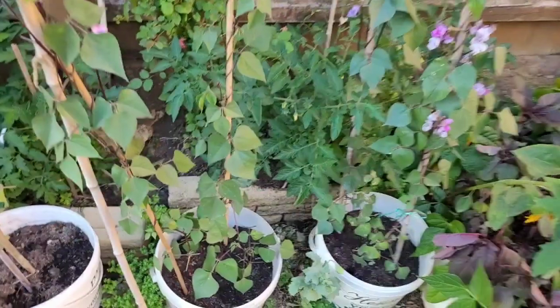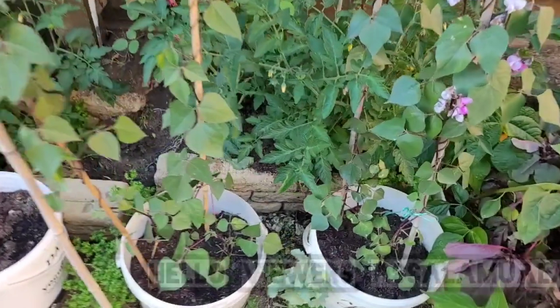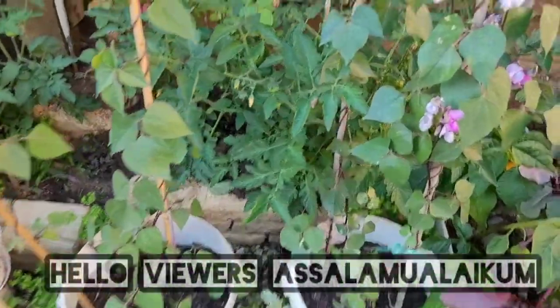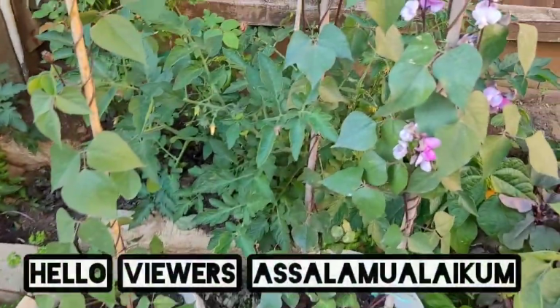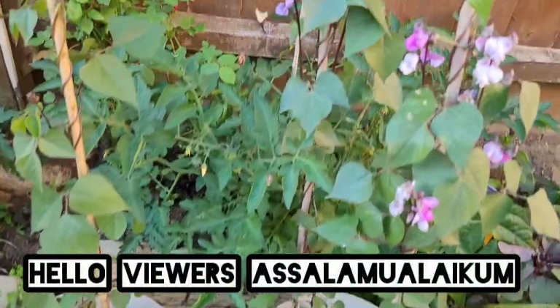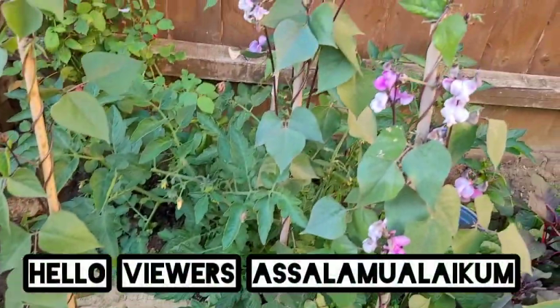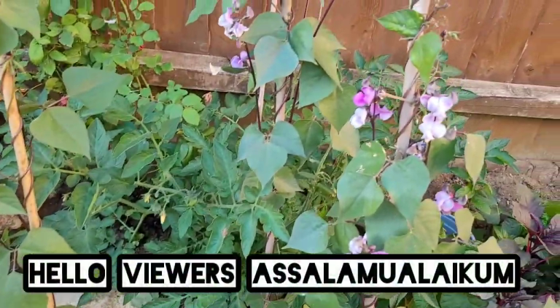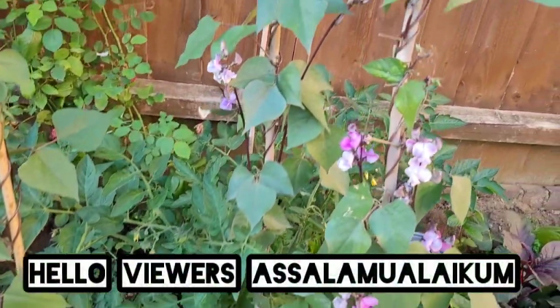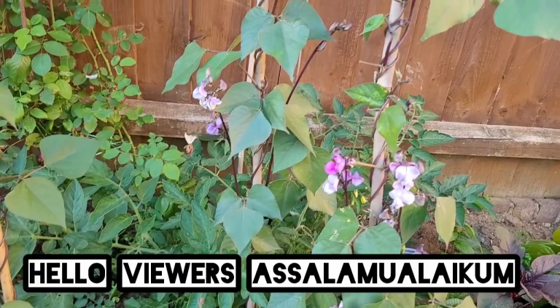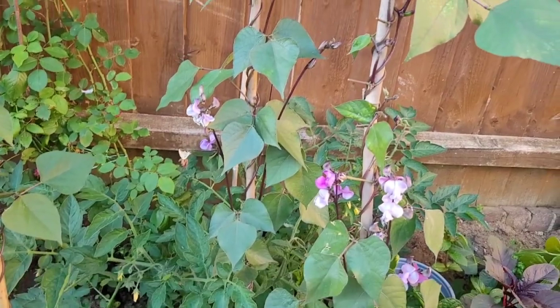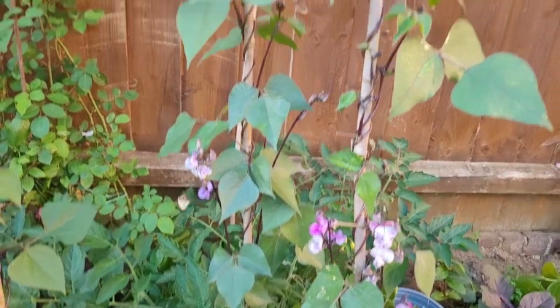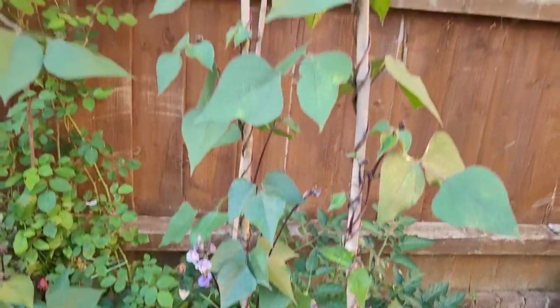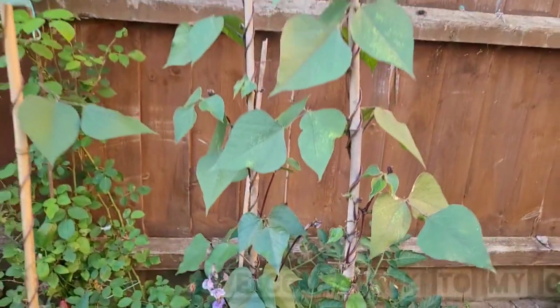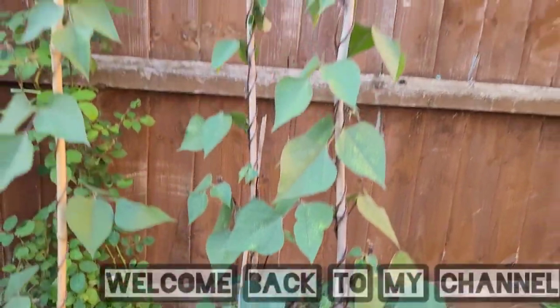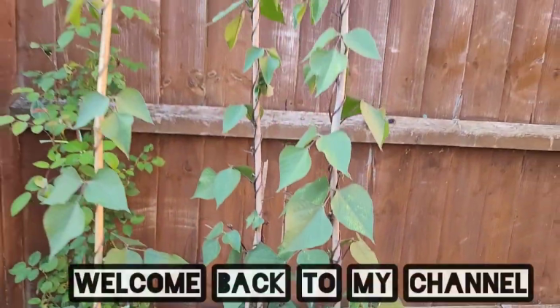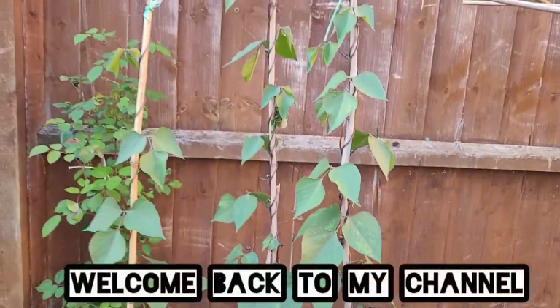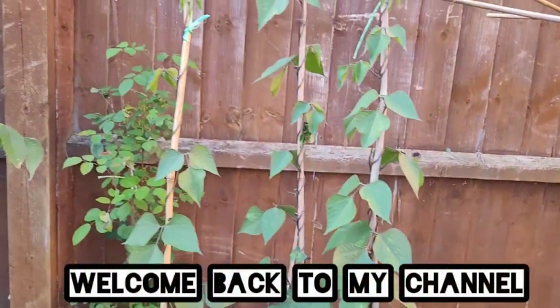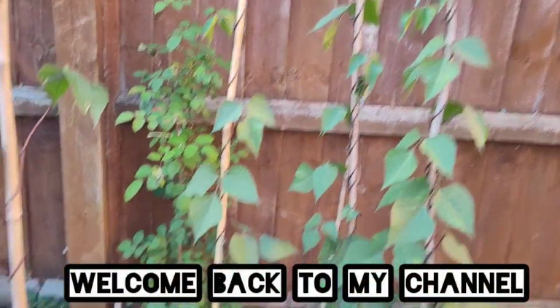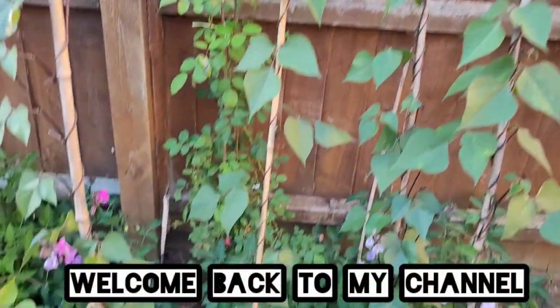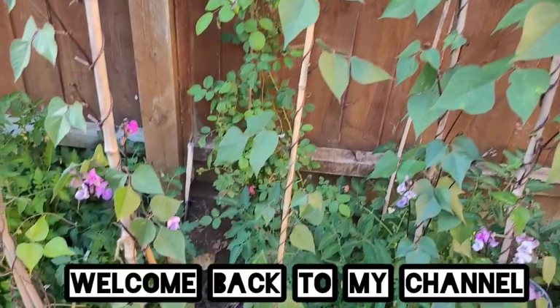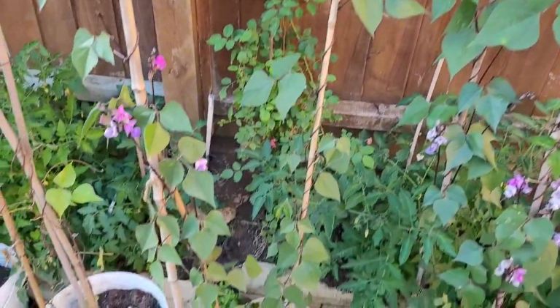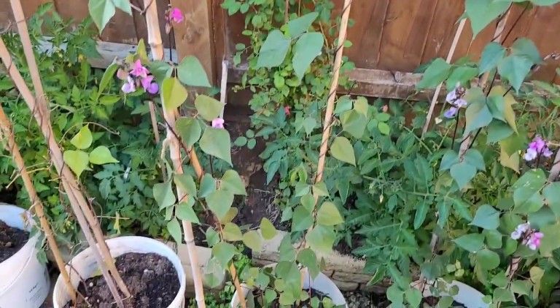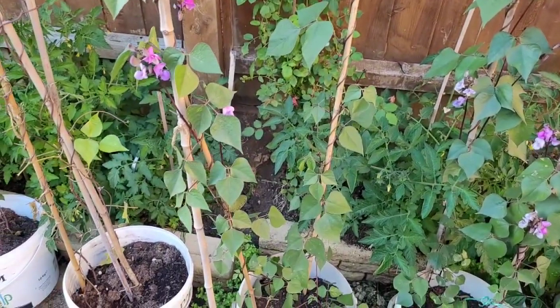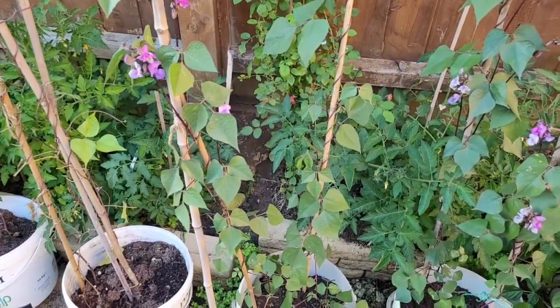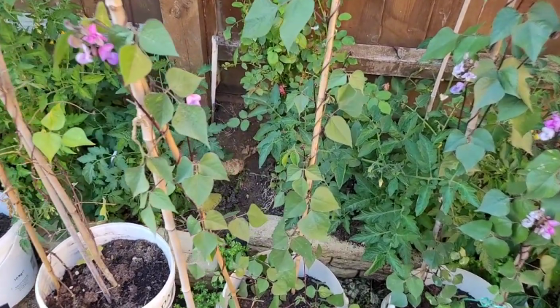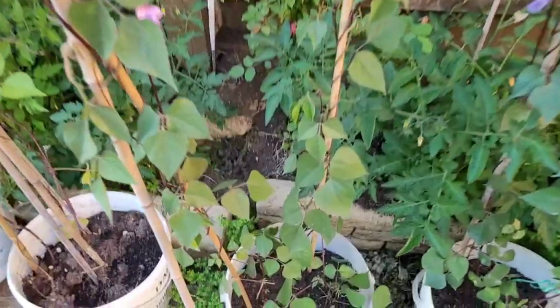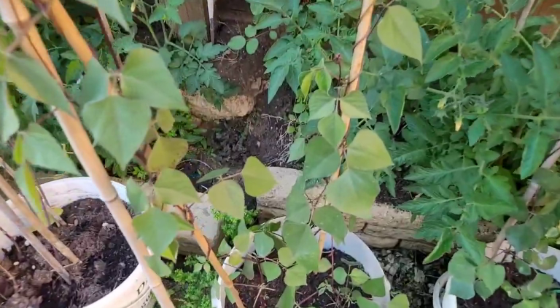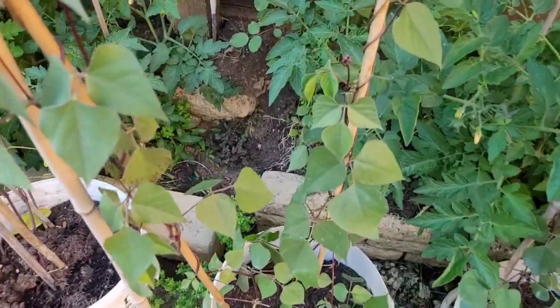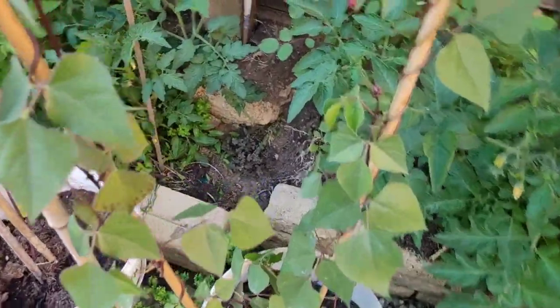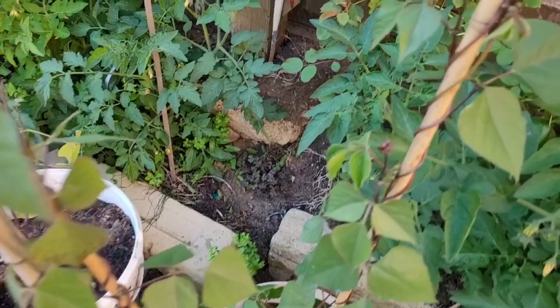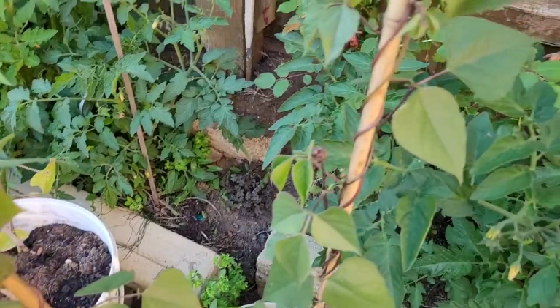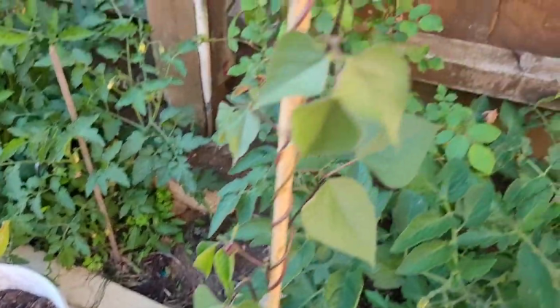Hello viewers, Assalamualaikum, welcome back to my channel Tinas Vlogs in UK. Welcome to our video.